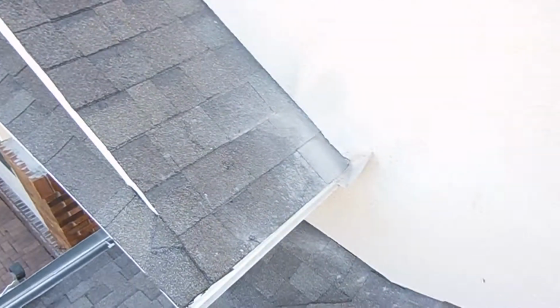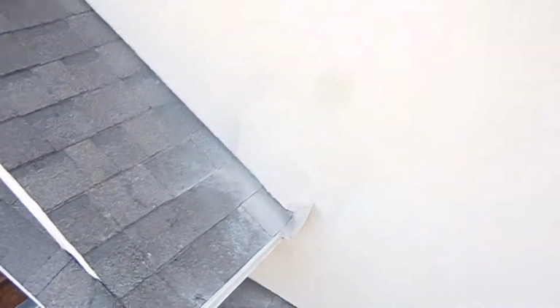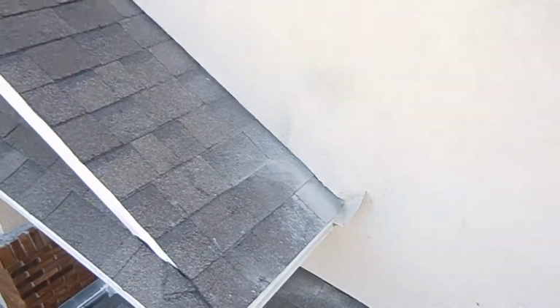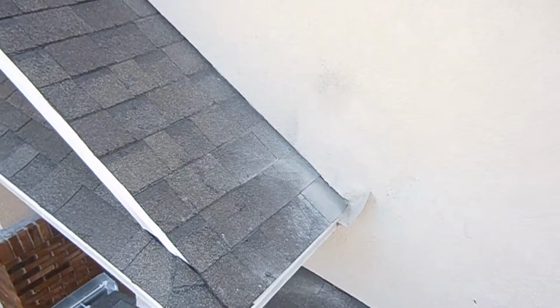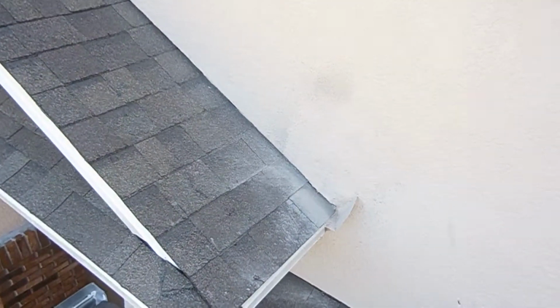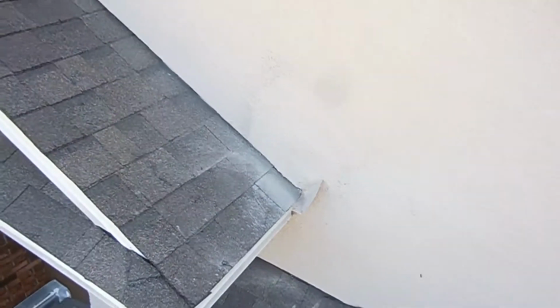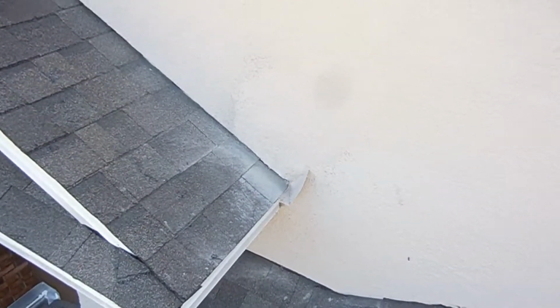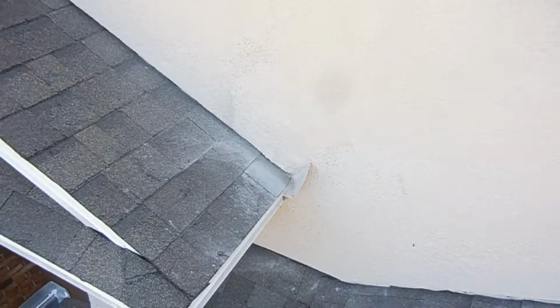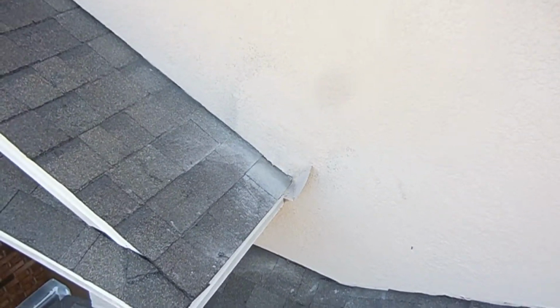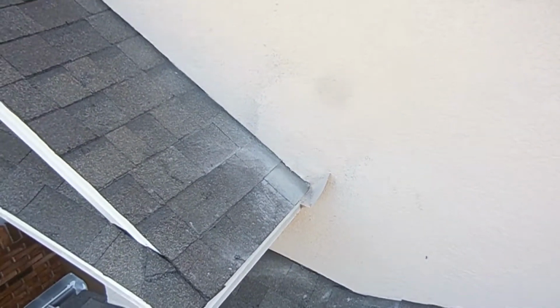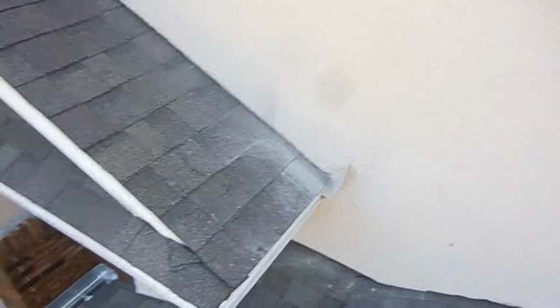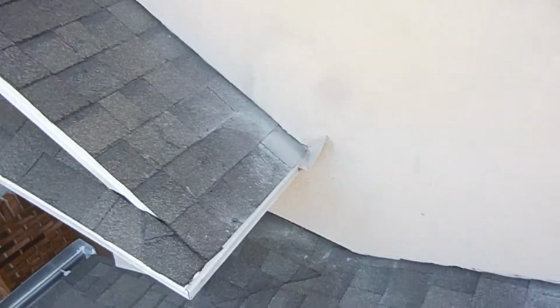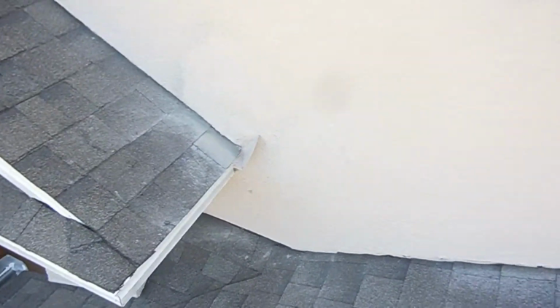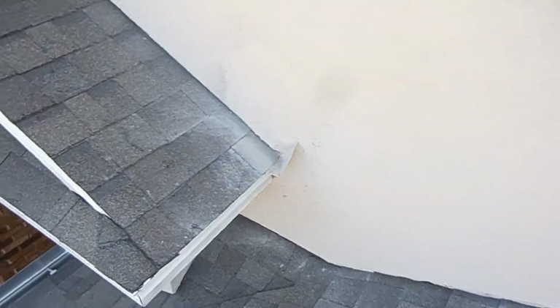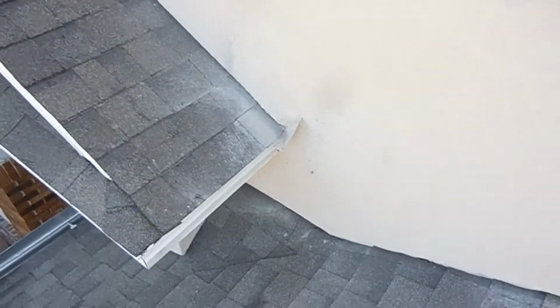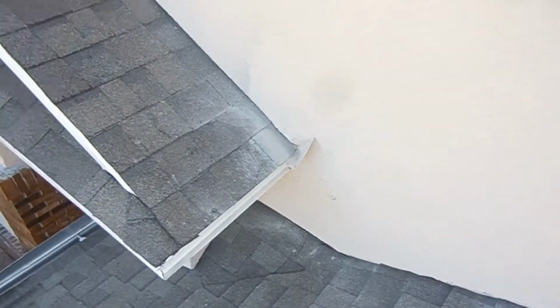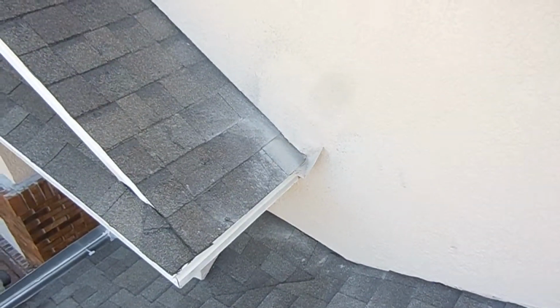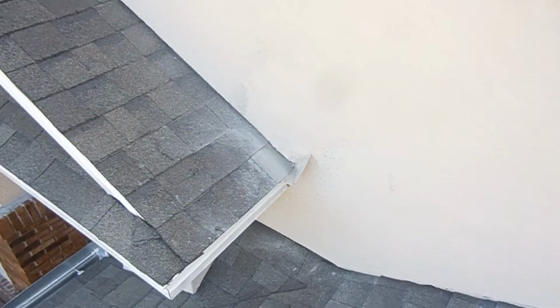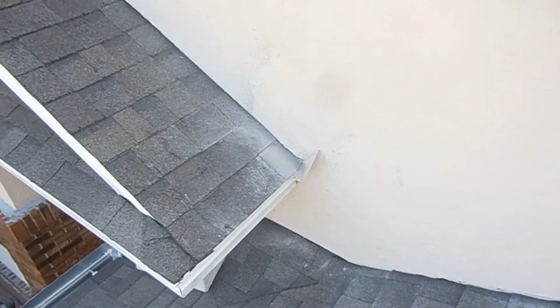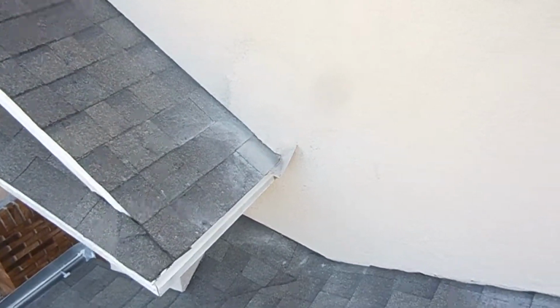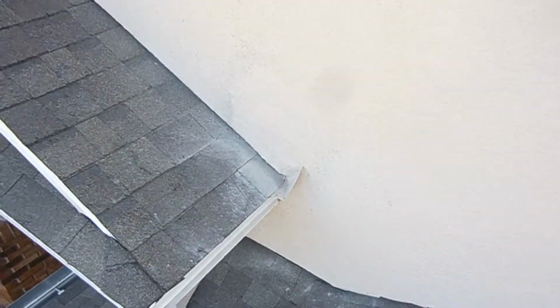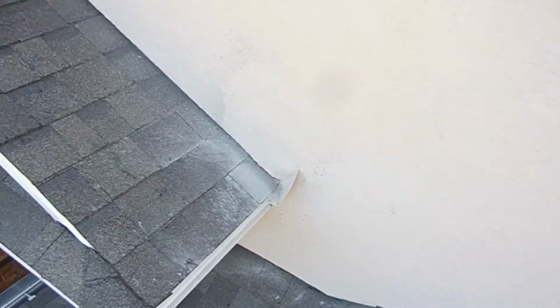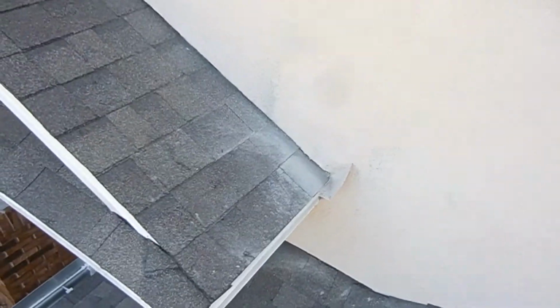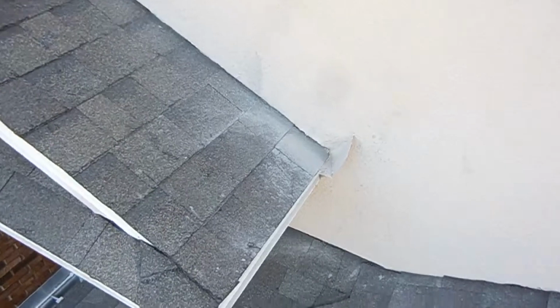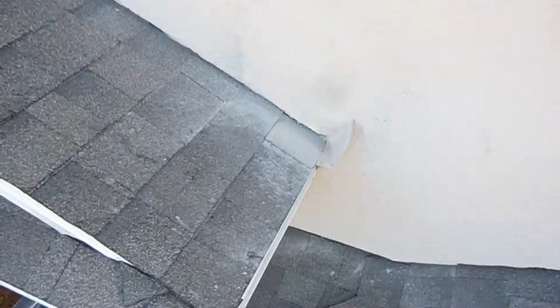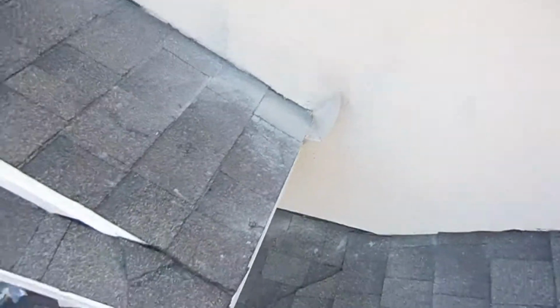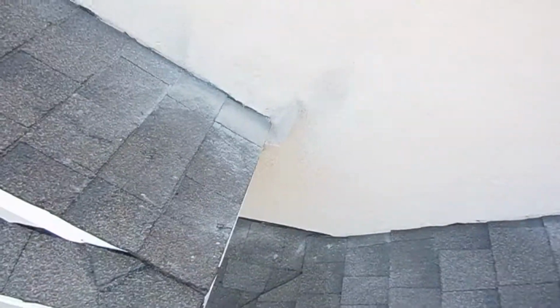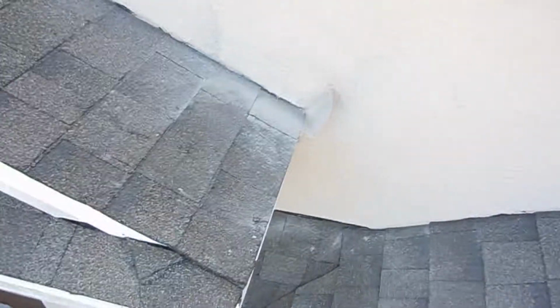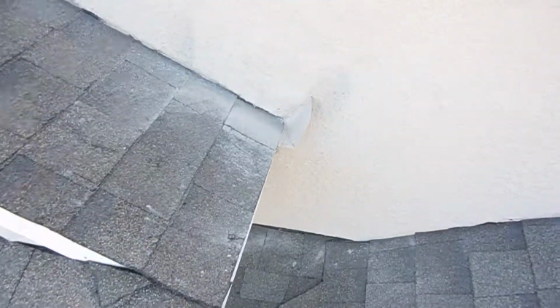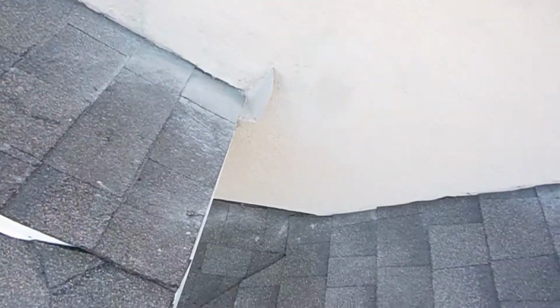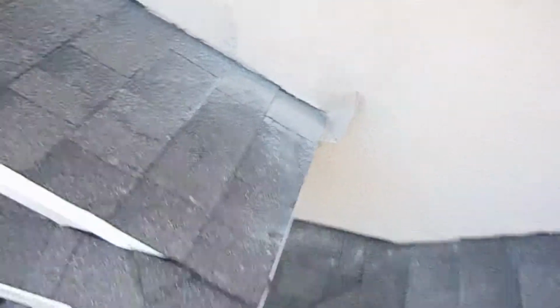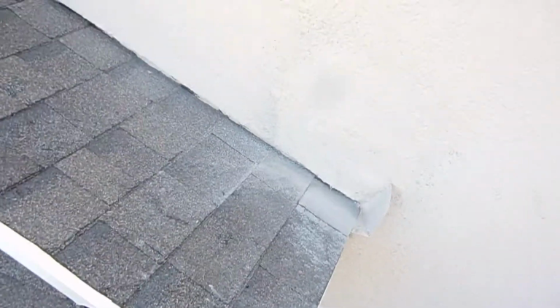Just doing the re-inspection at Riverton Drive. I'm standing on the roof and I'm looking at the front gable — this is the kick-out flashing area that was done improperly initially.